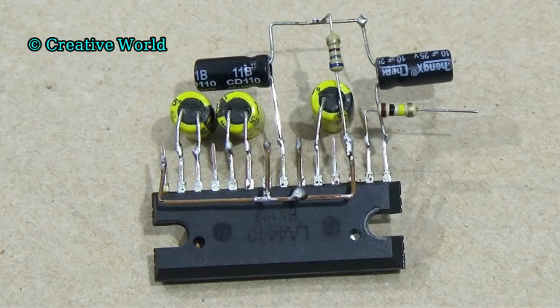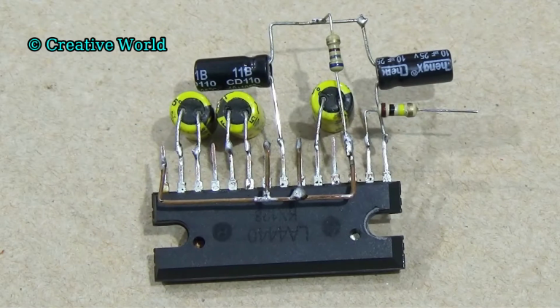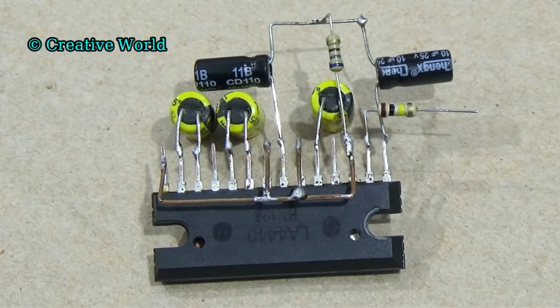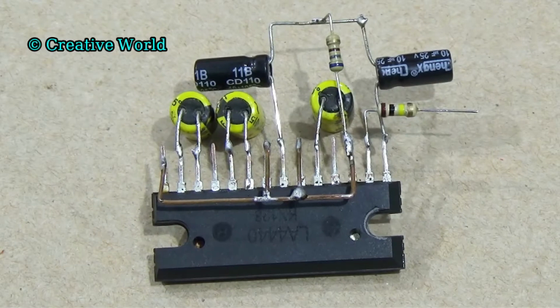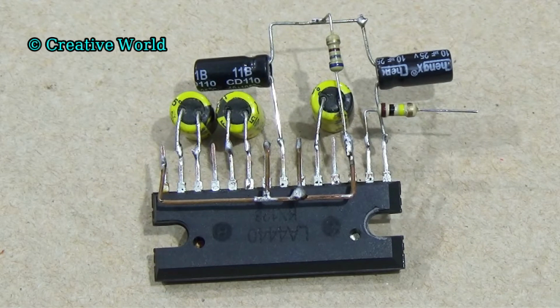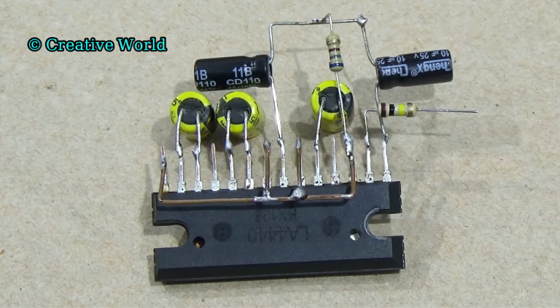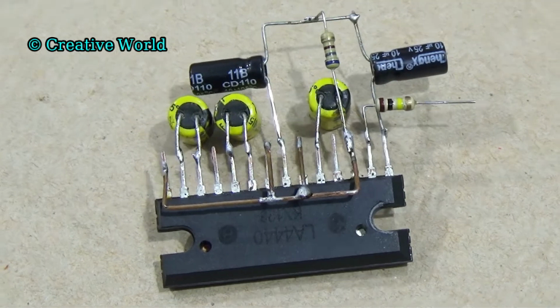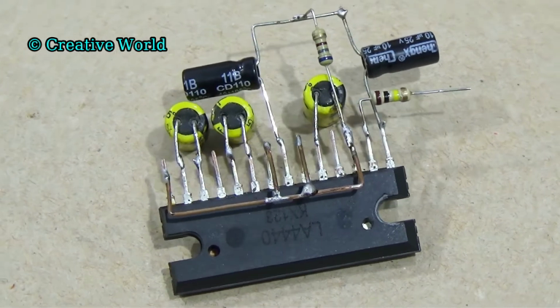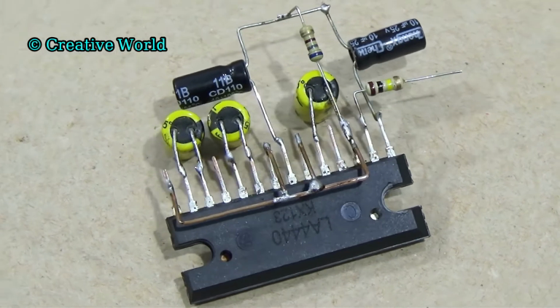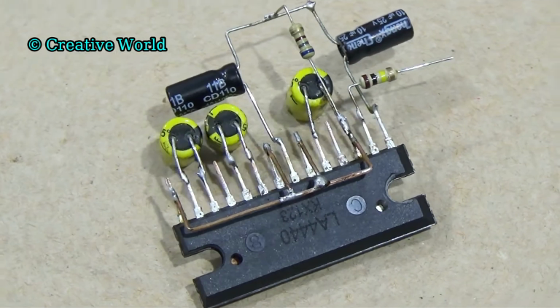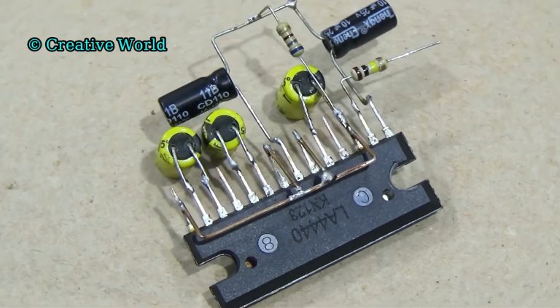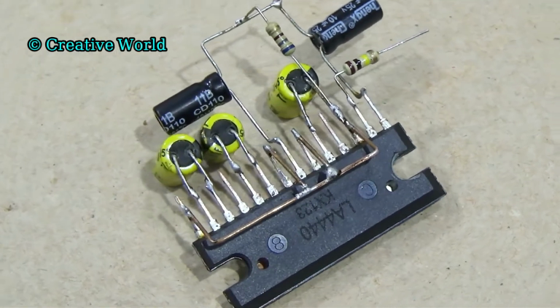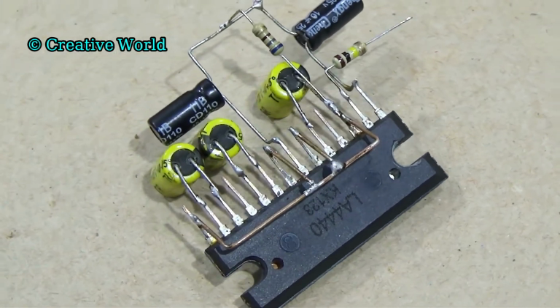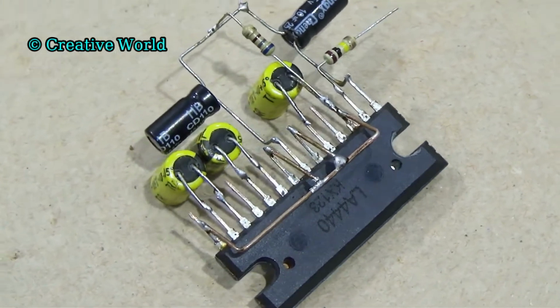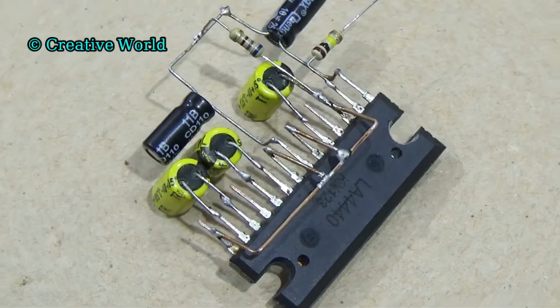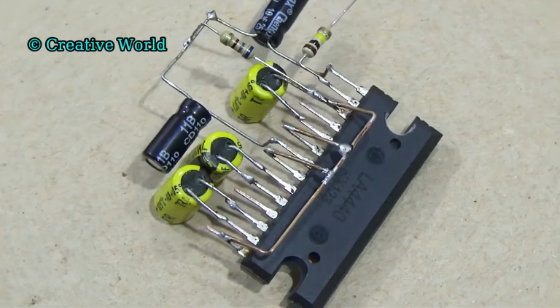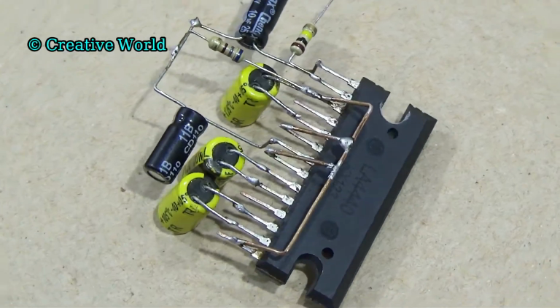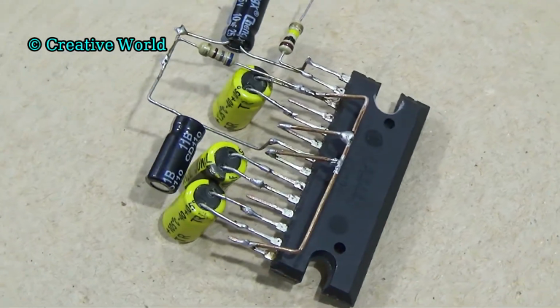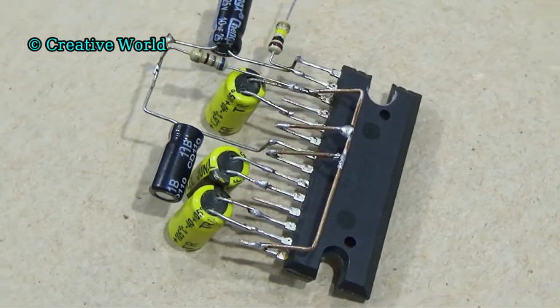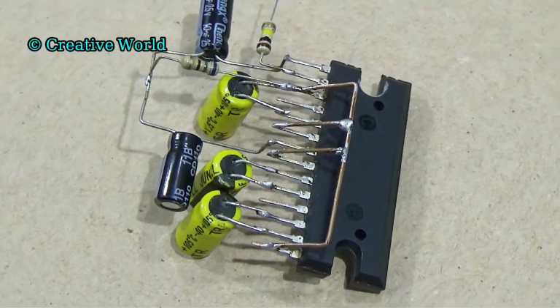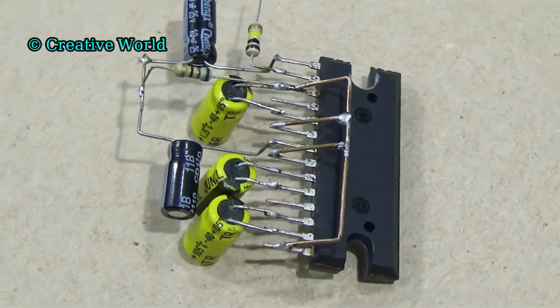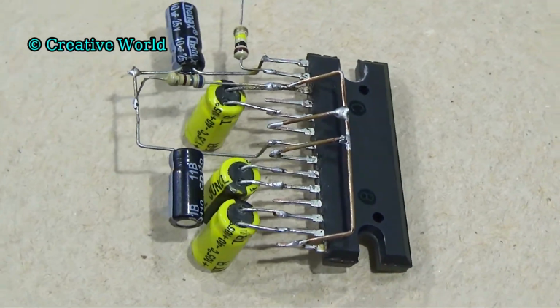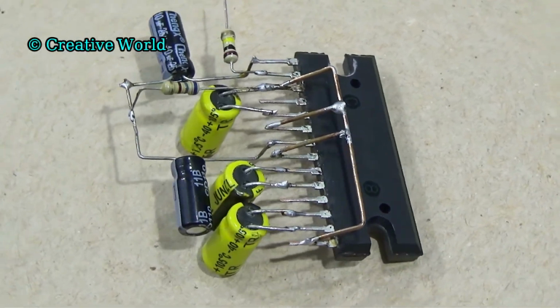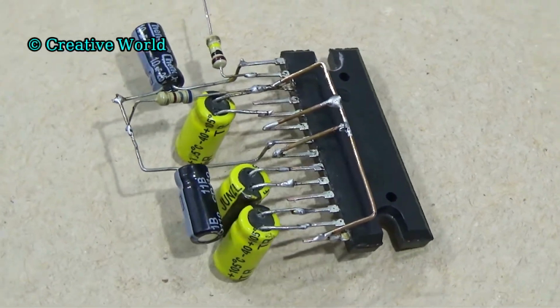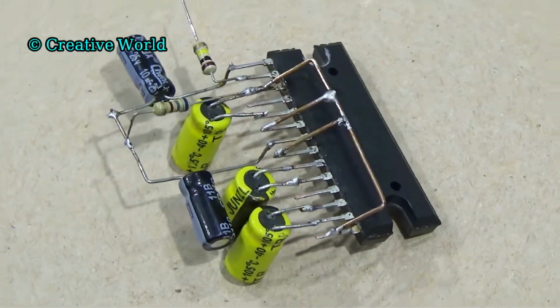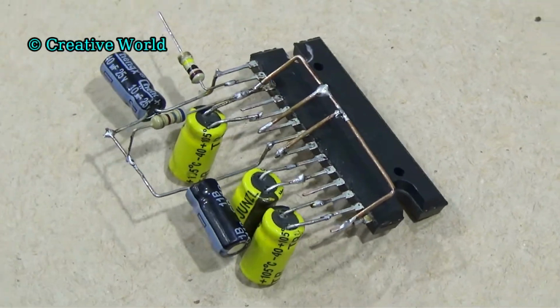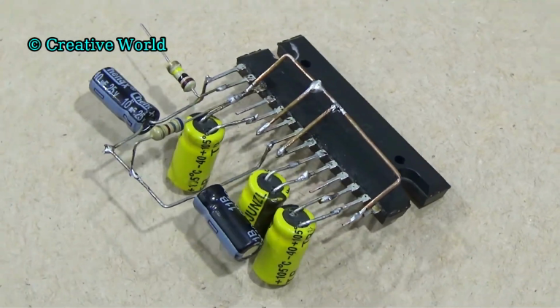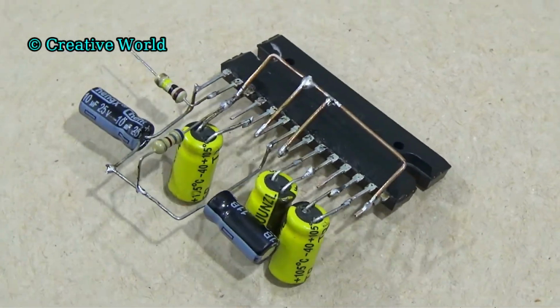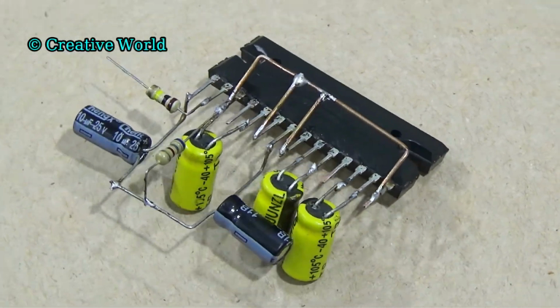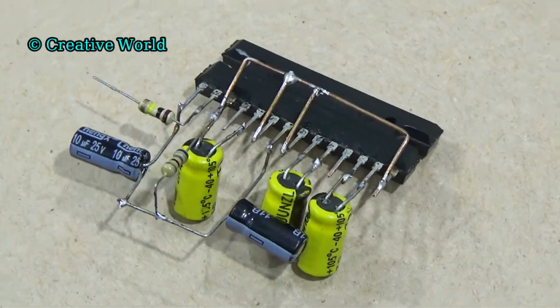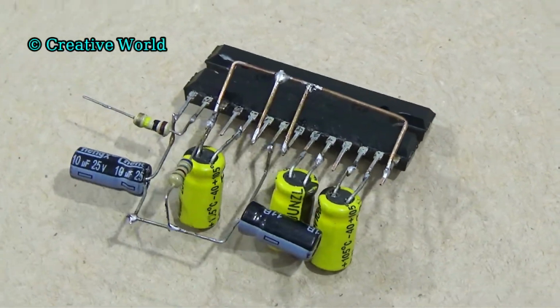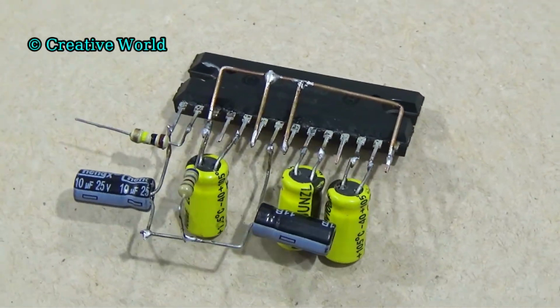Hello dear friends, welcome to my channel KTBall. Today I will show you making a simple, low-cost and powerful amplifier circuit.